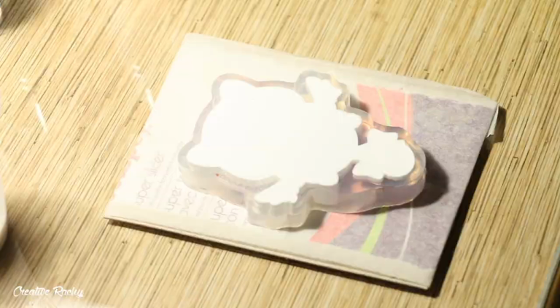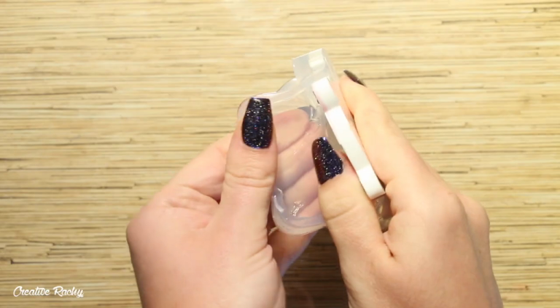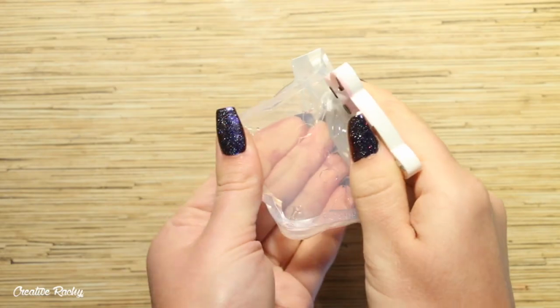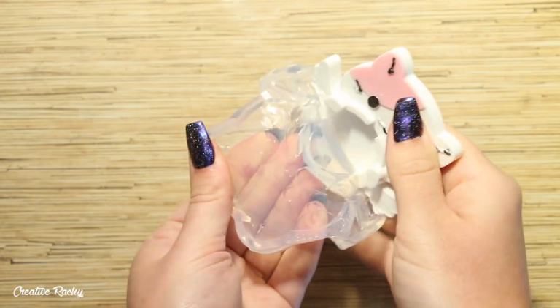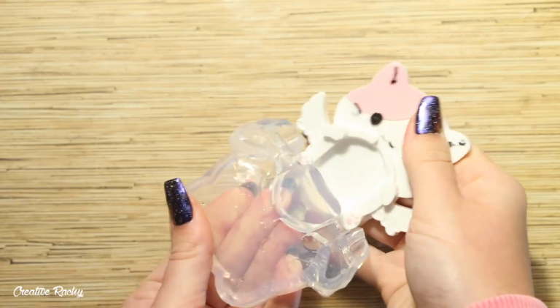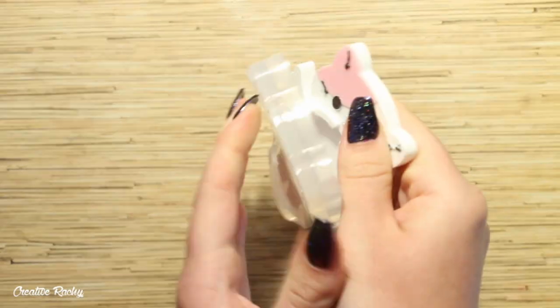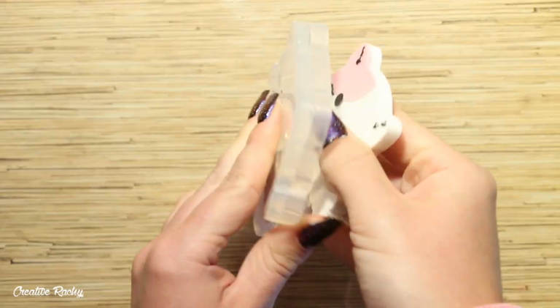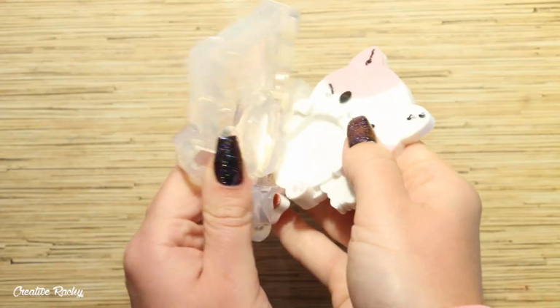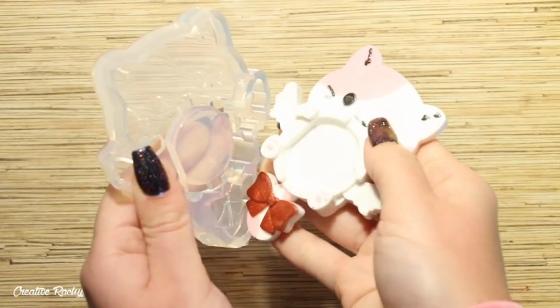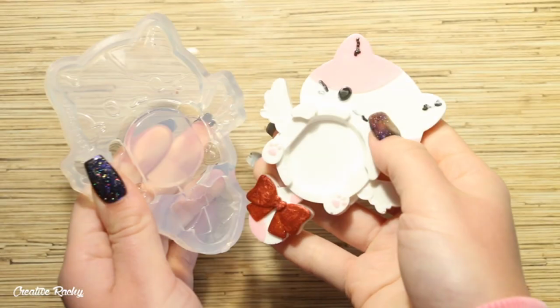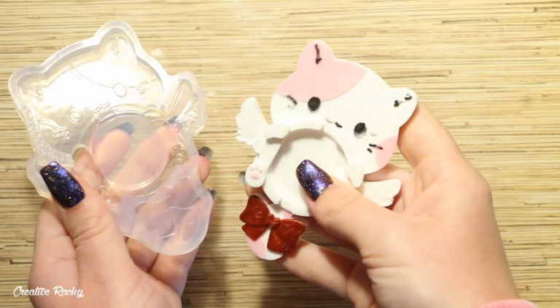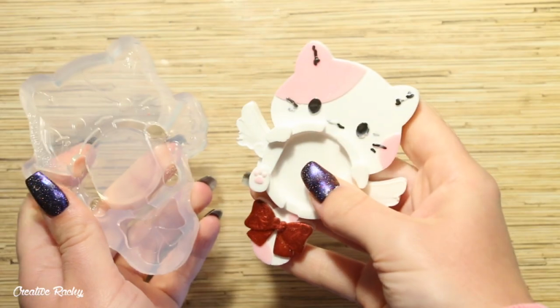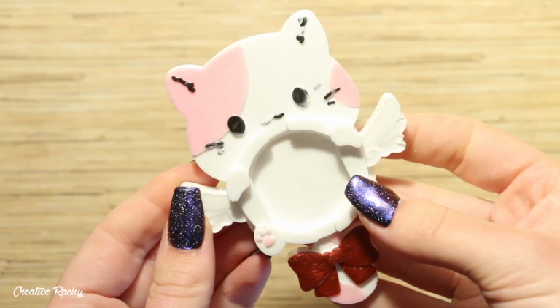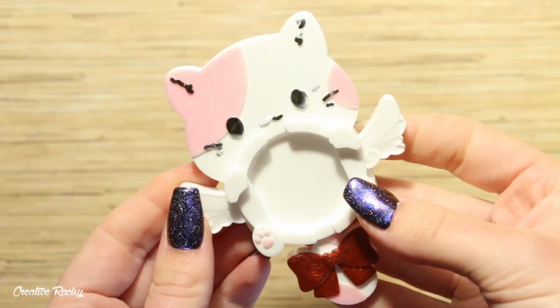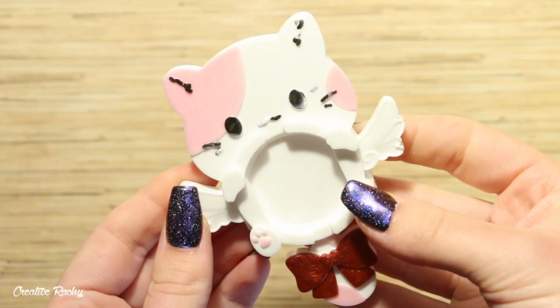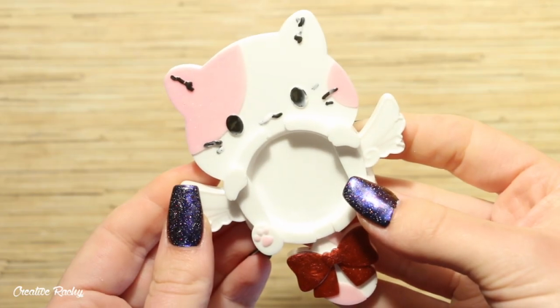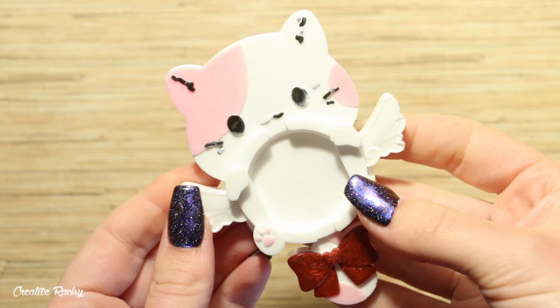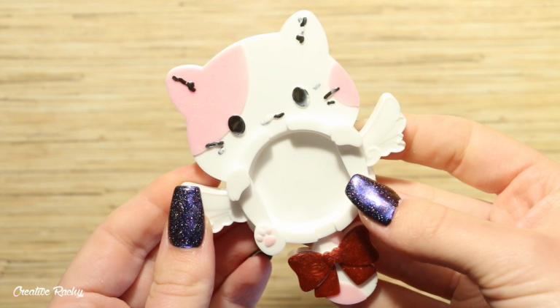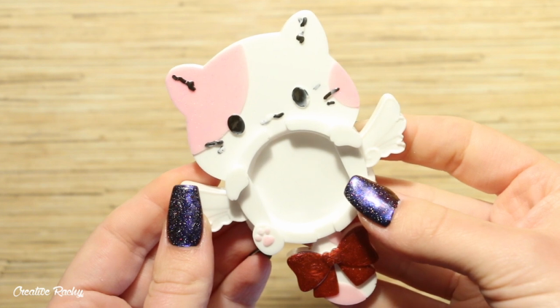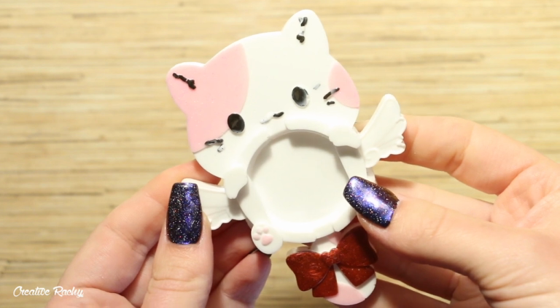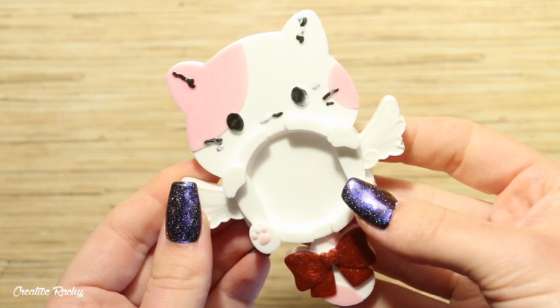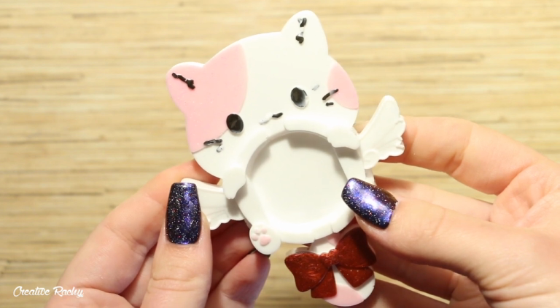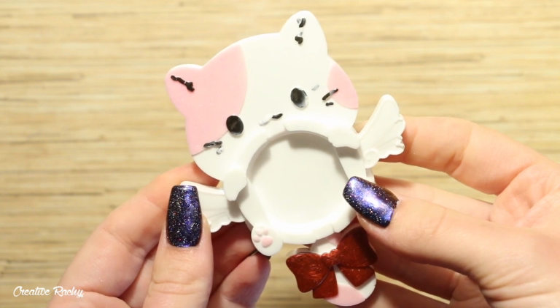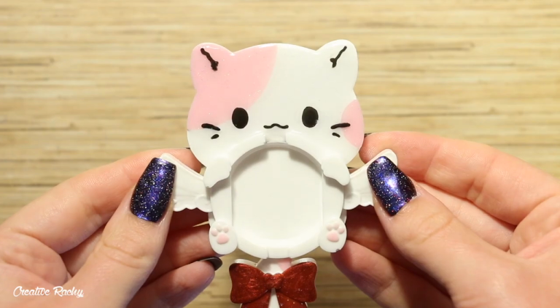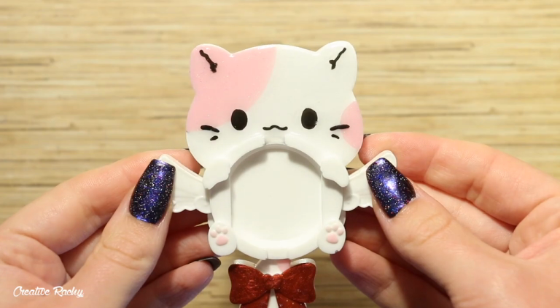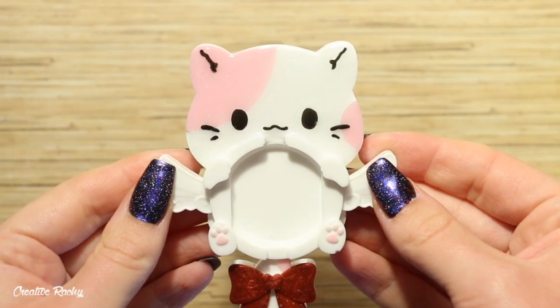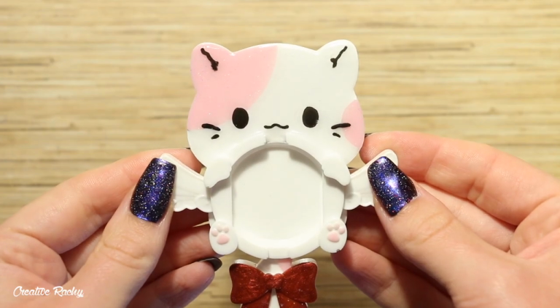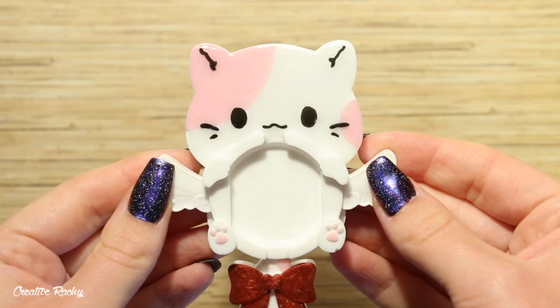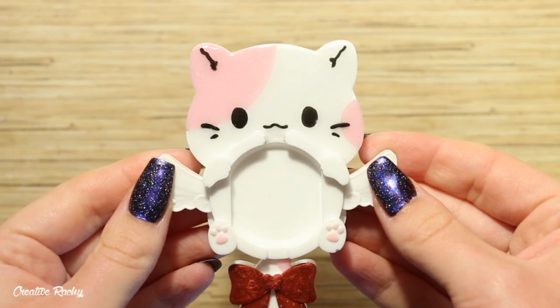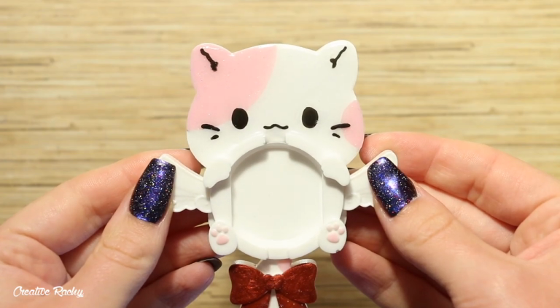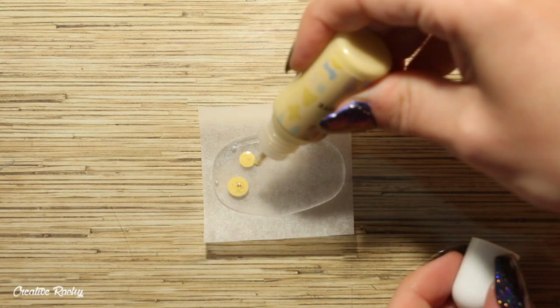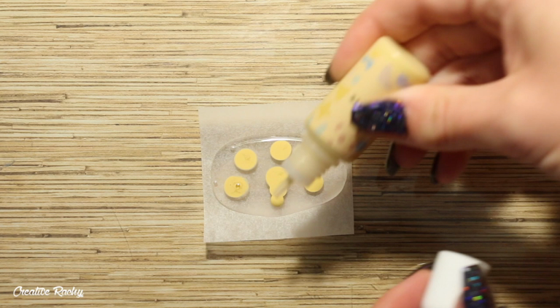Here I'm demolding the piece after the resin has fully cured and you can see that the face didn't work out because of the paint, but once I did a few touch-ups off camera this is what it now looks like.